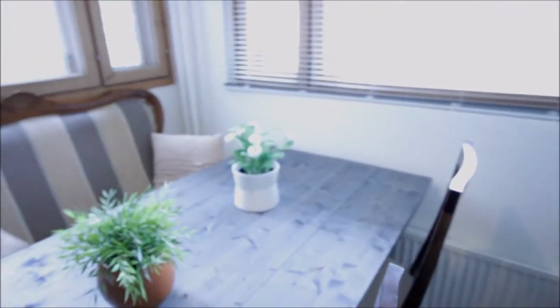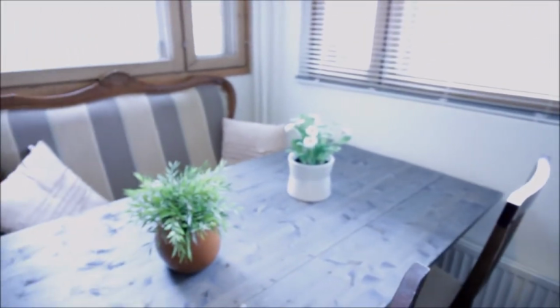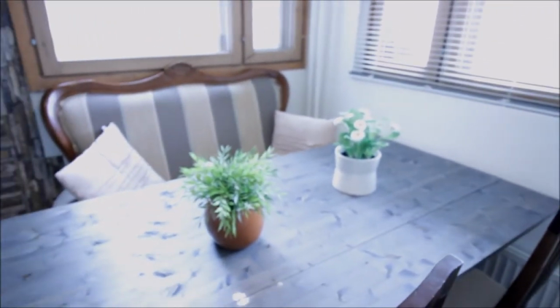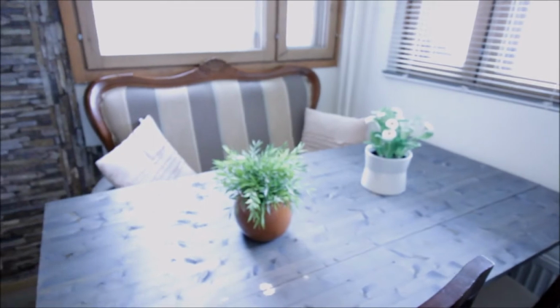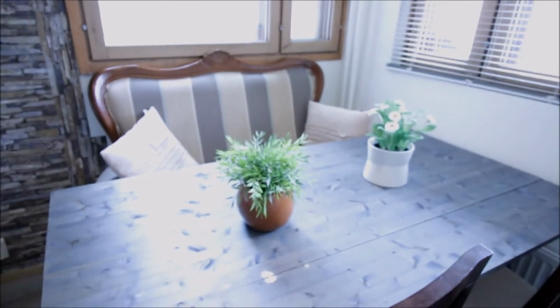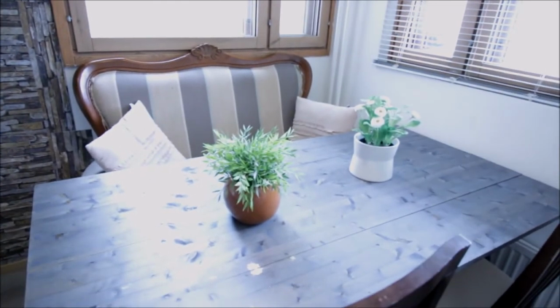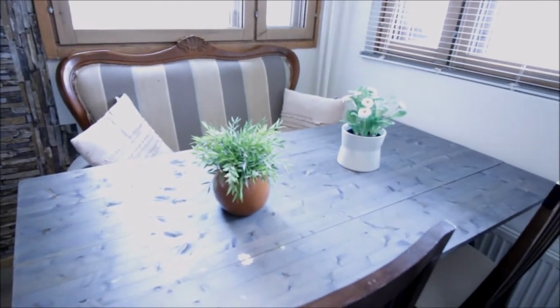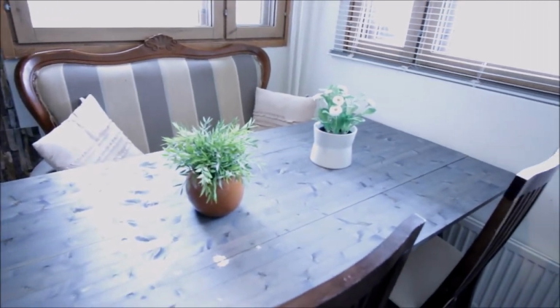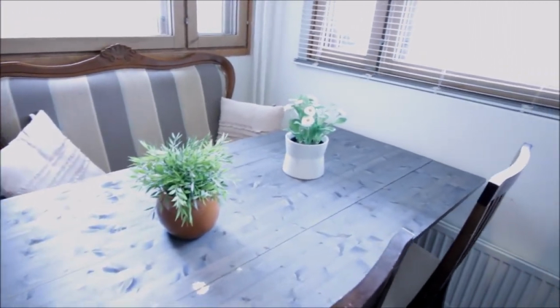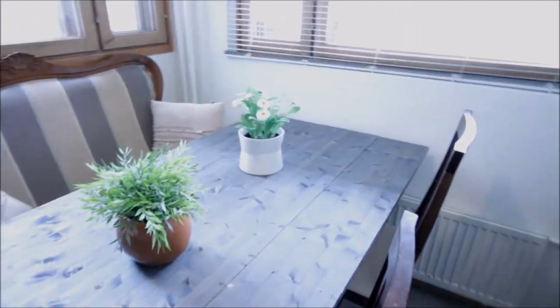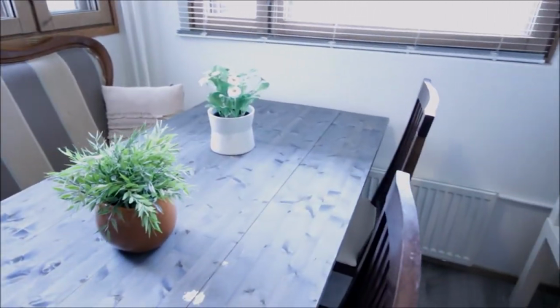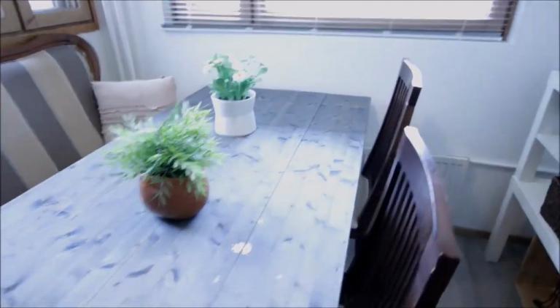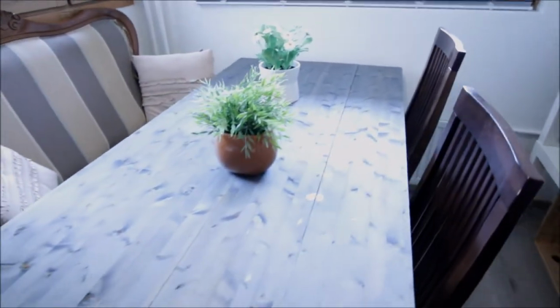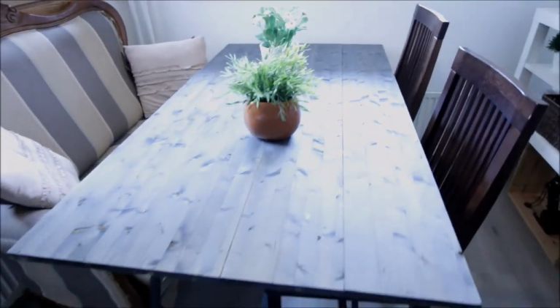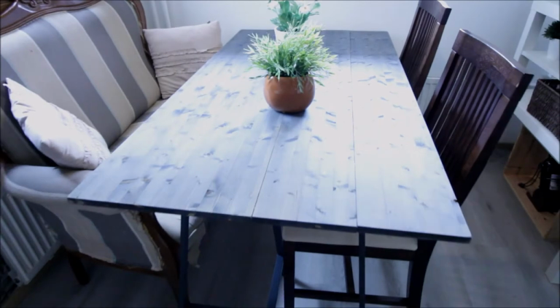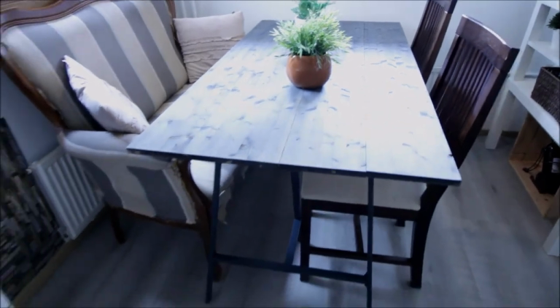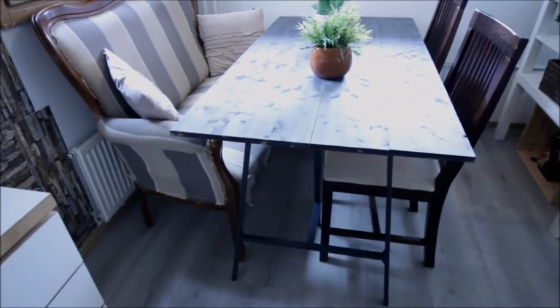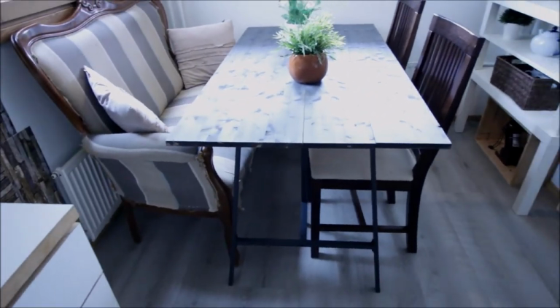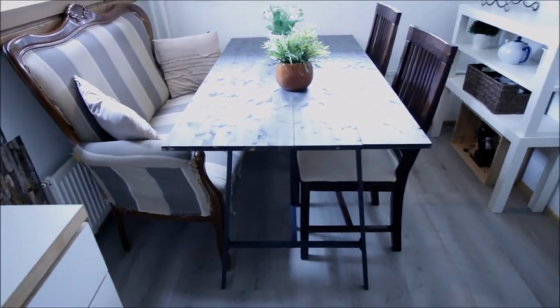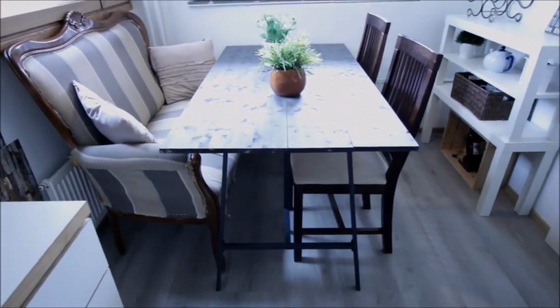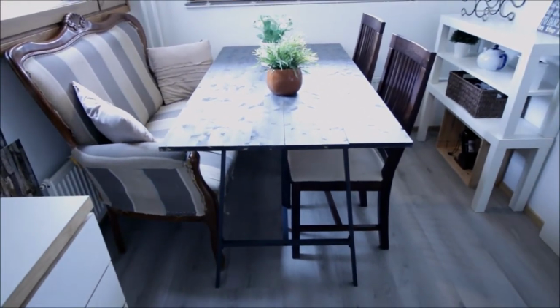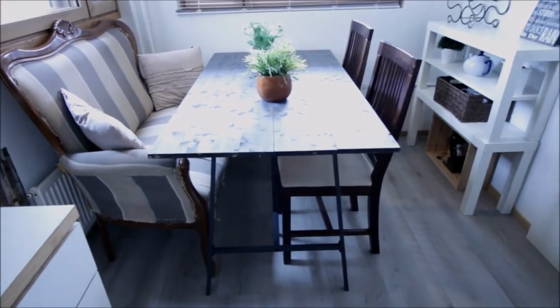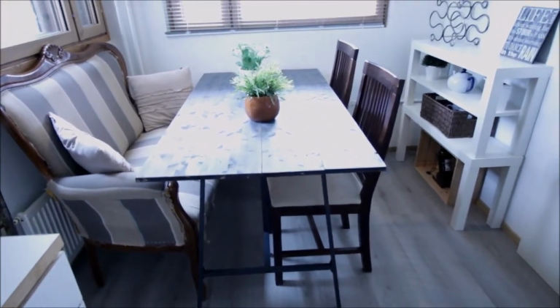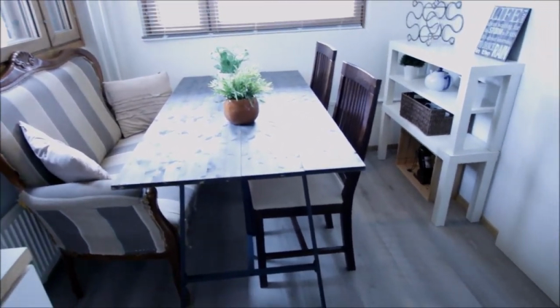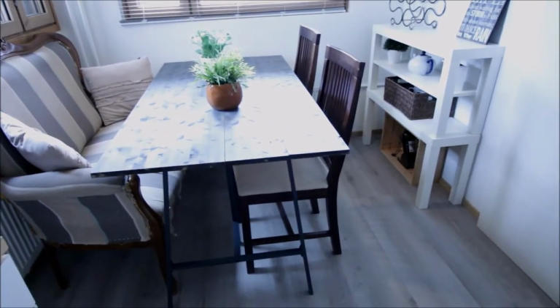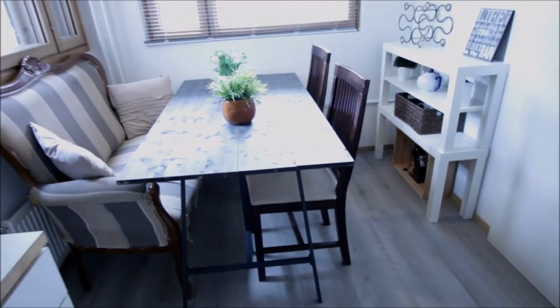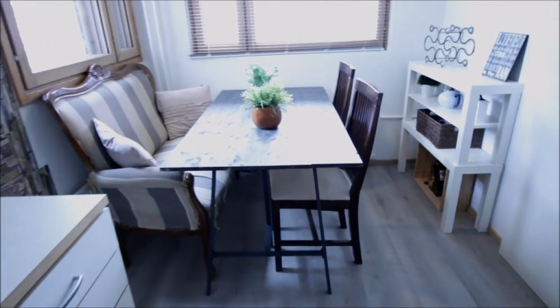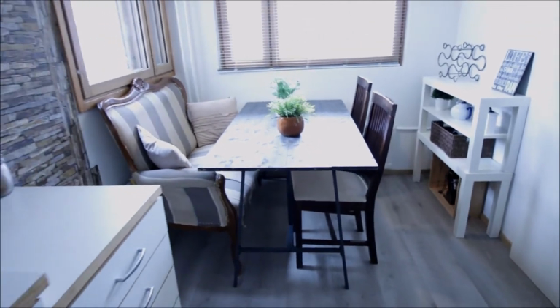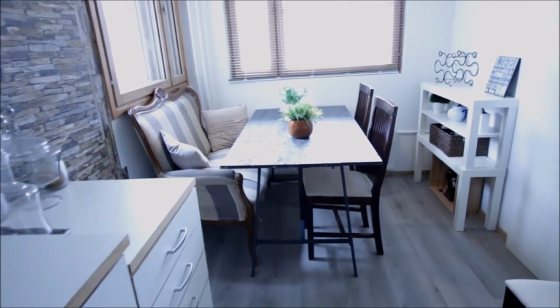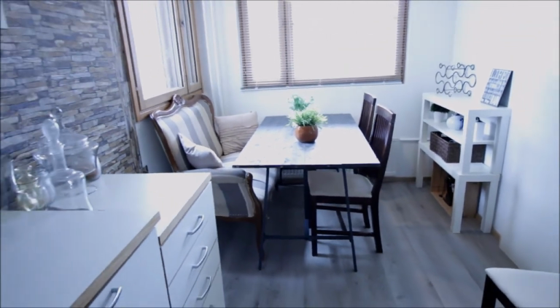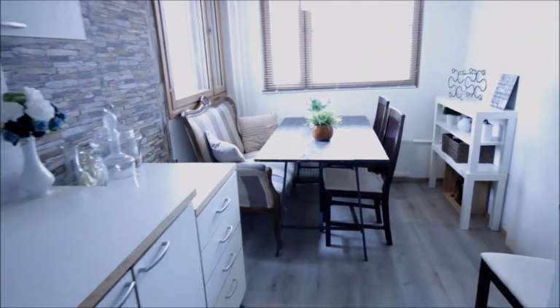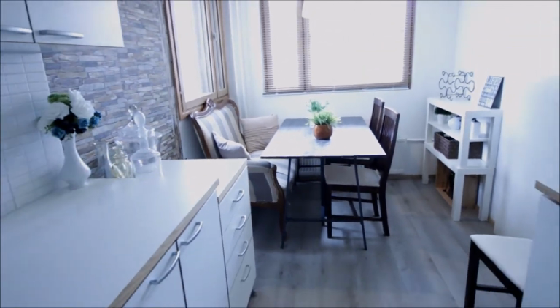Next to add here is going to be the curtains — I already have them, I'll just have to put them higher because this space is really low. After that I'll also have to buy the lighting.